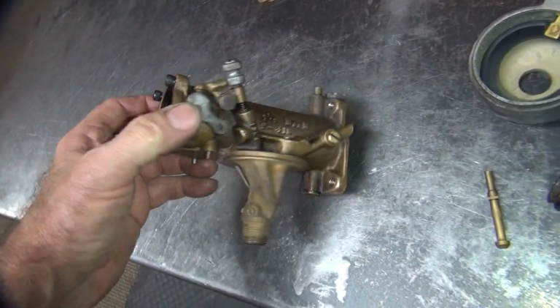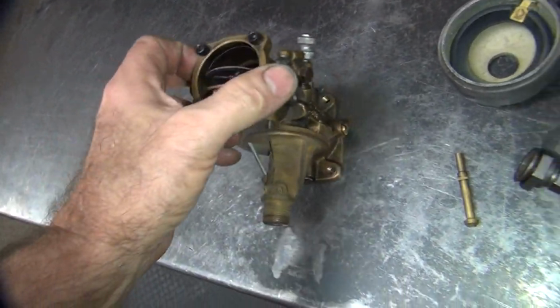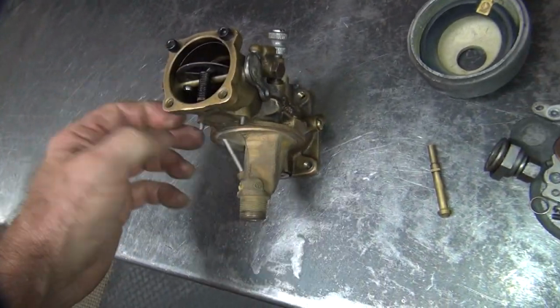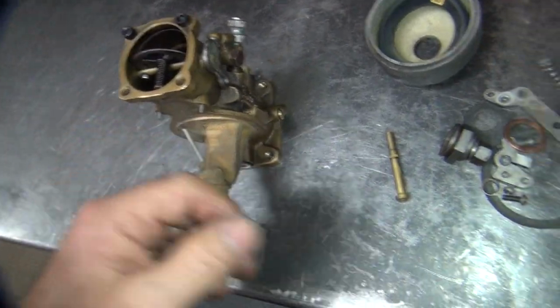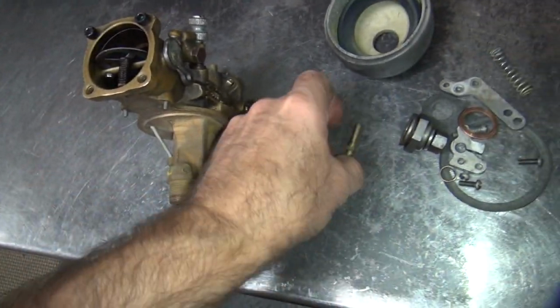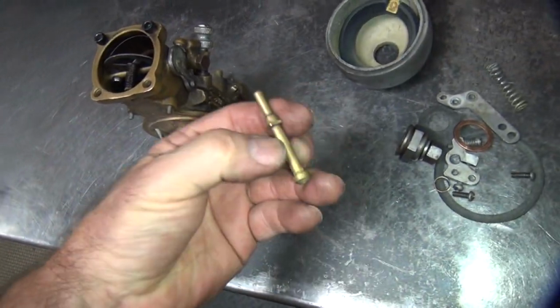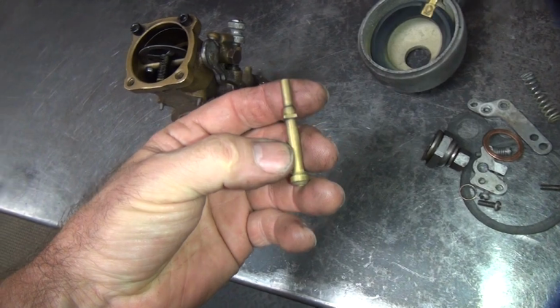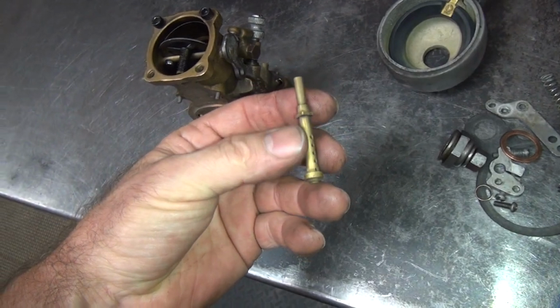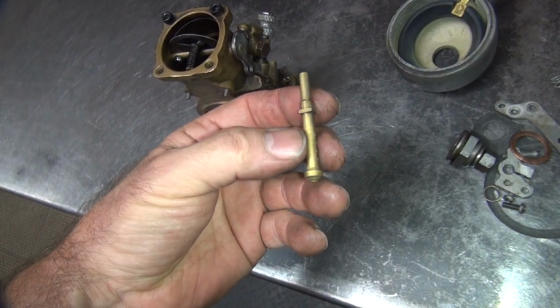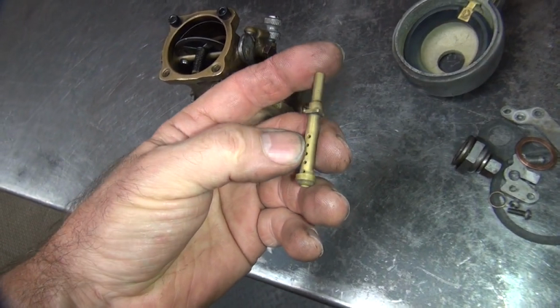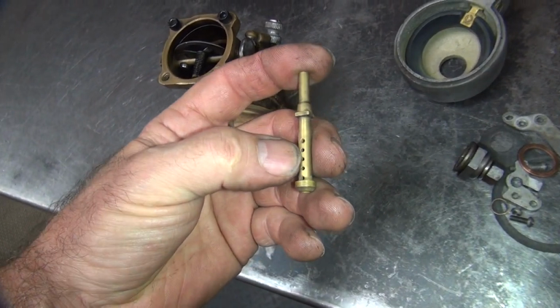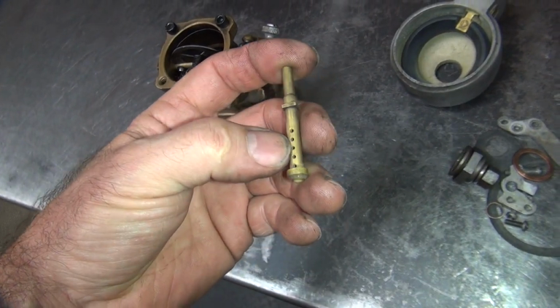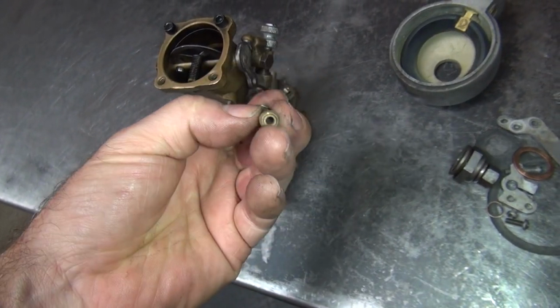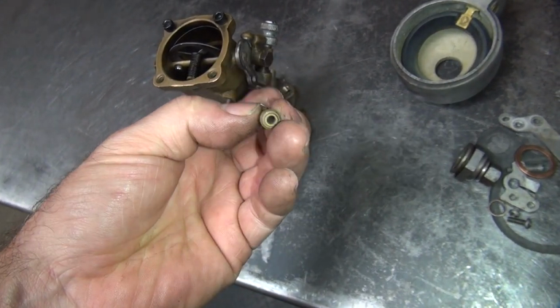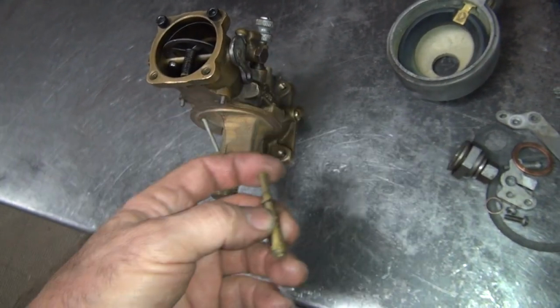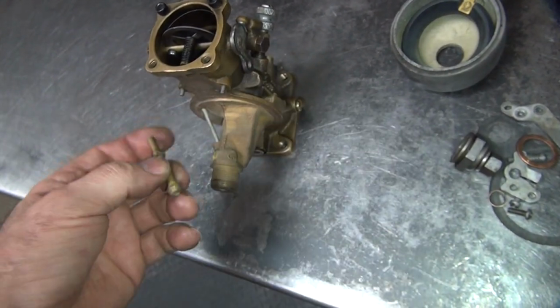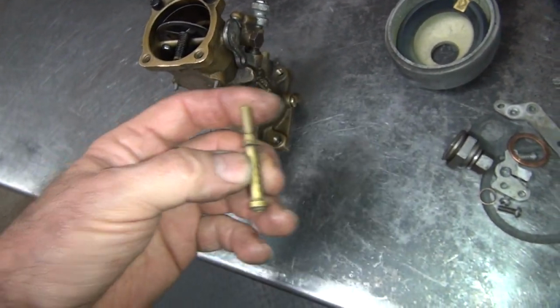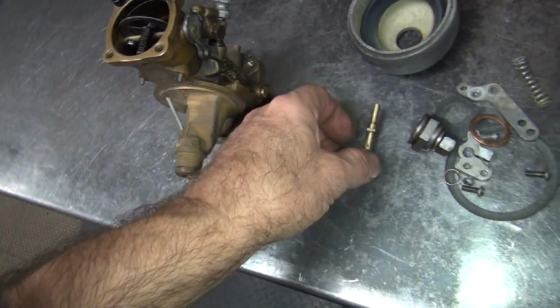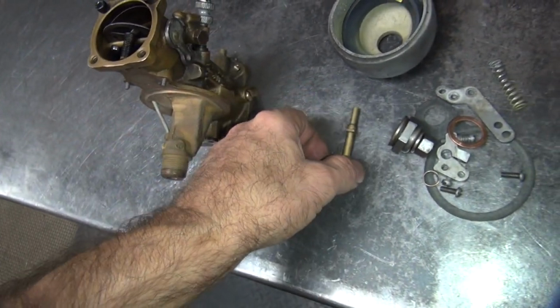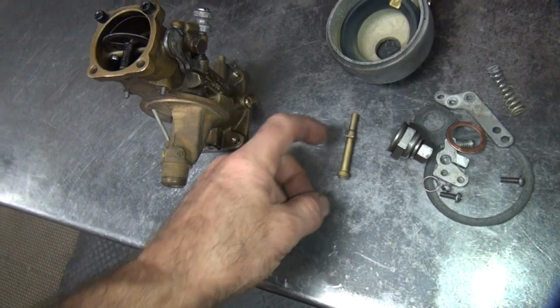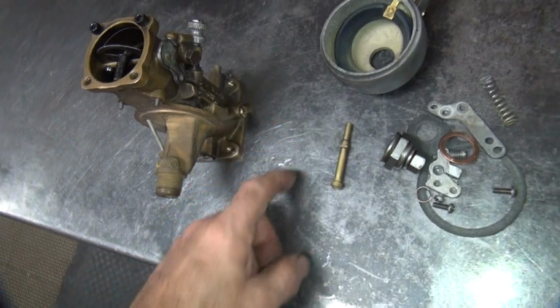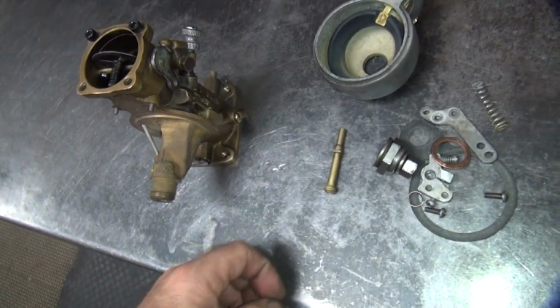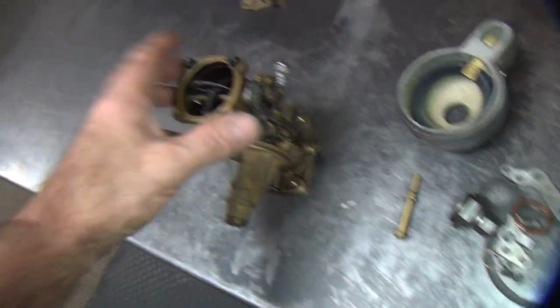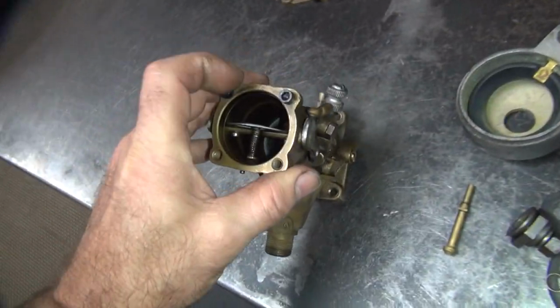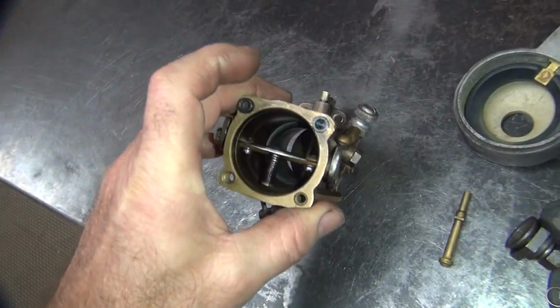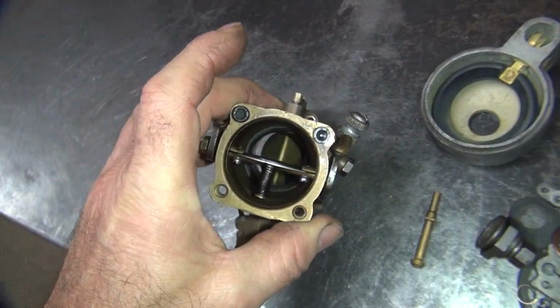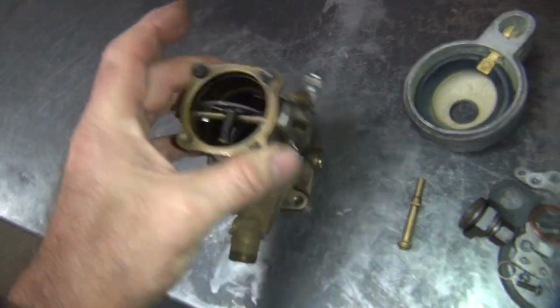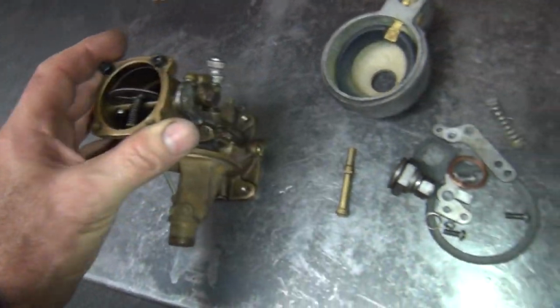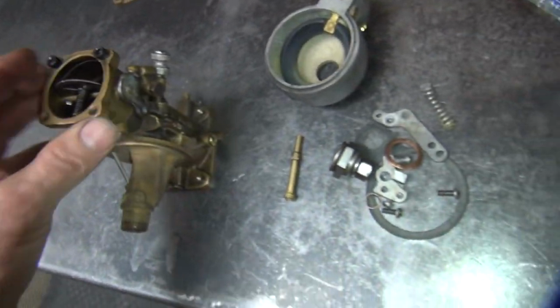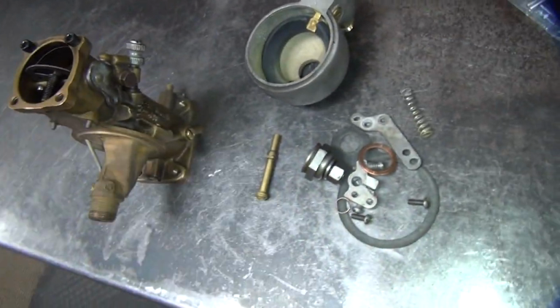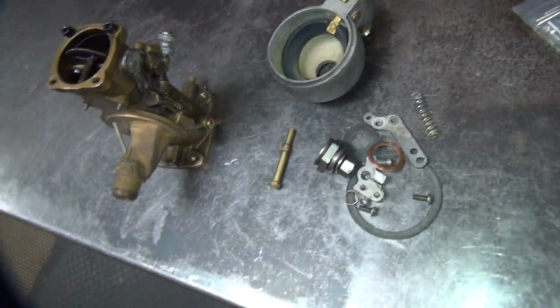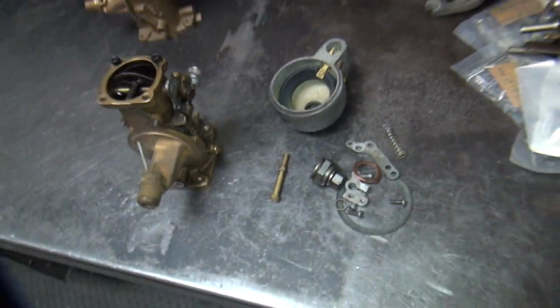That controls your air bleeds — that's what this is, an emulsion tube. The main jet comes into the bottom and sucks it, mixes it with air, and sprays it into the carburetor. So that's what's not working.